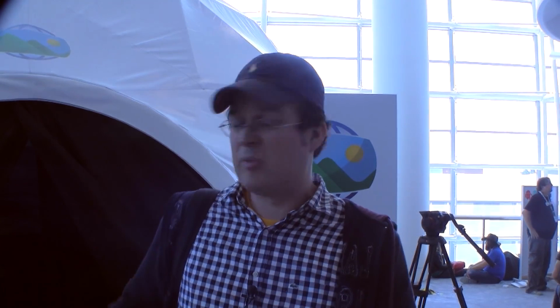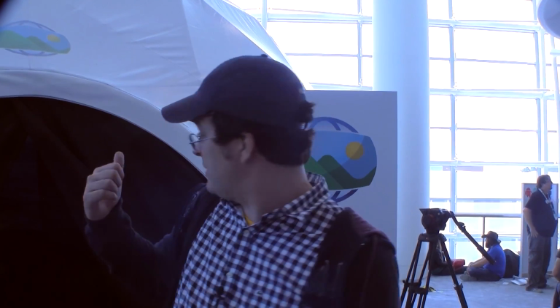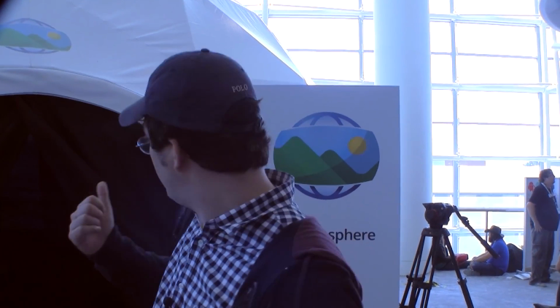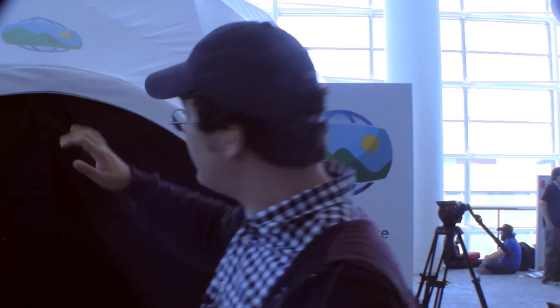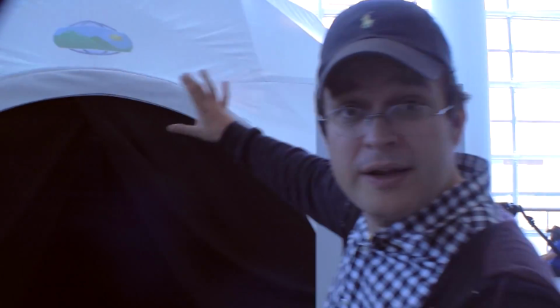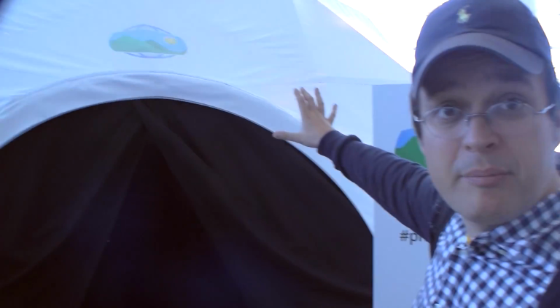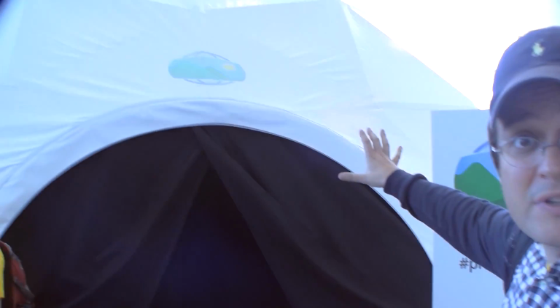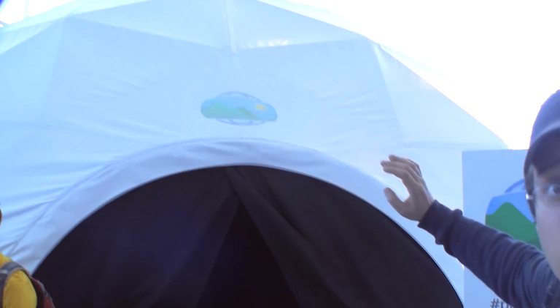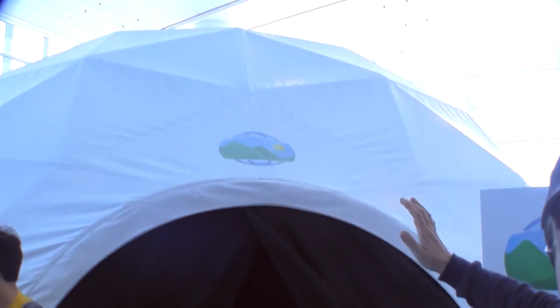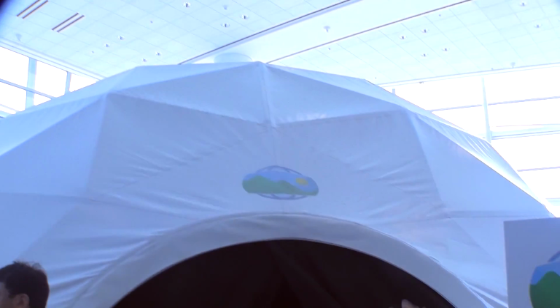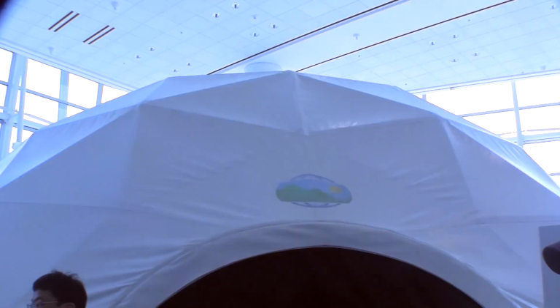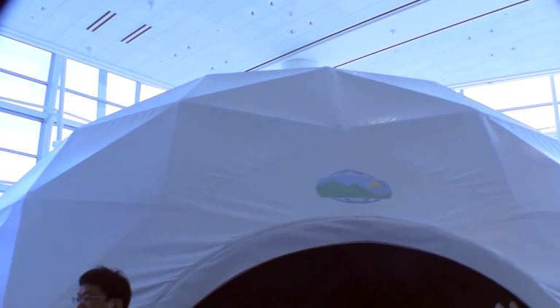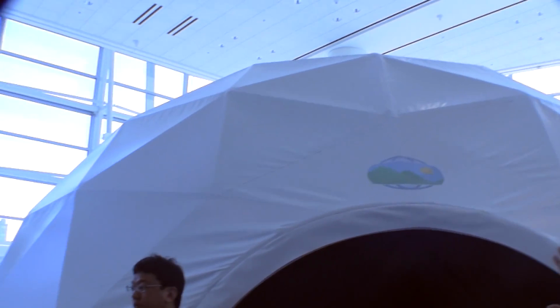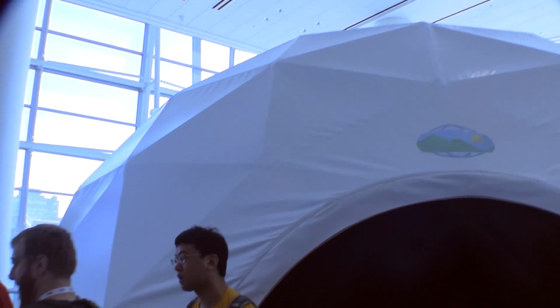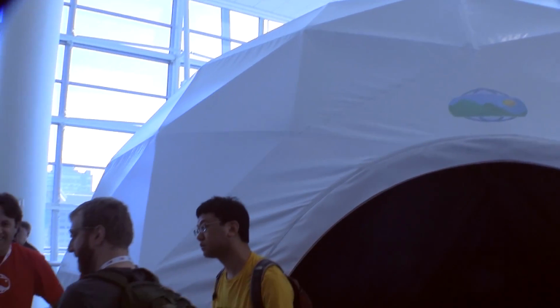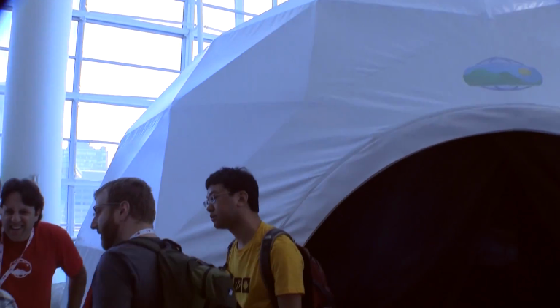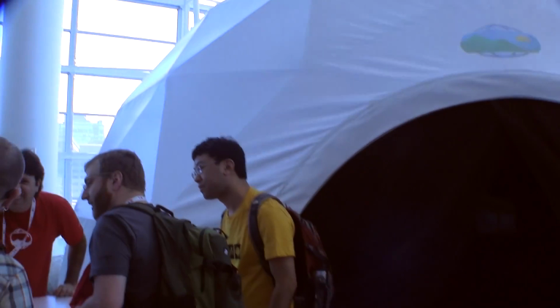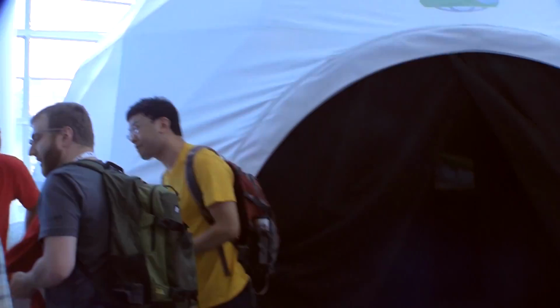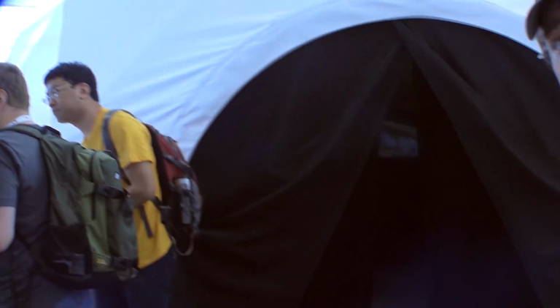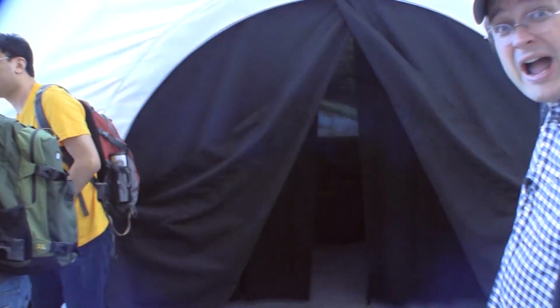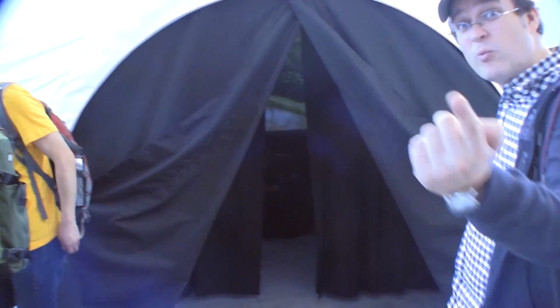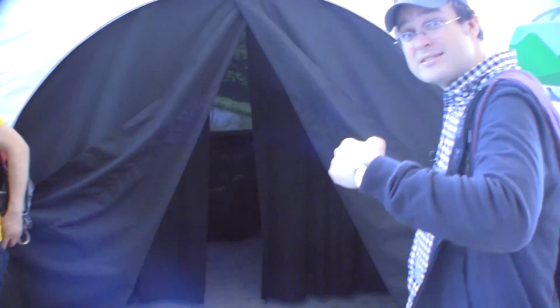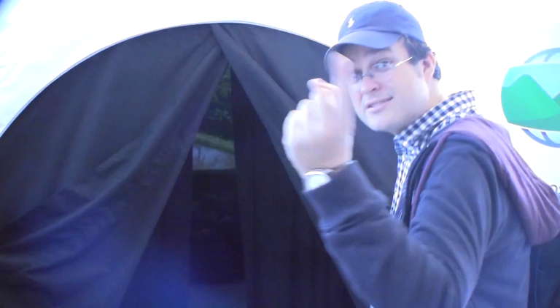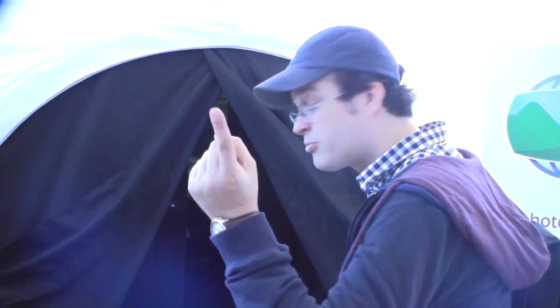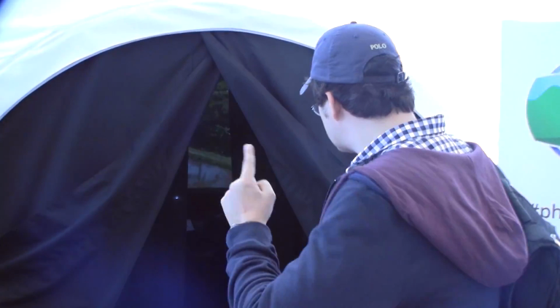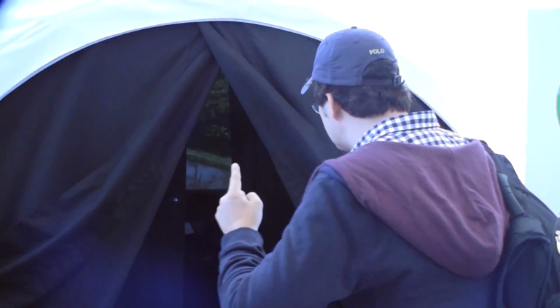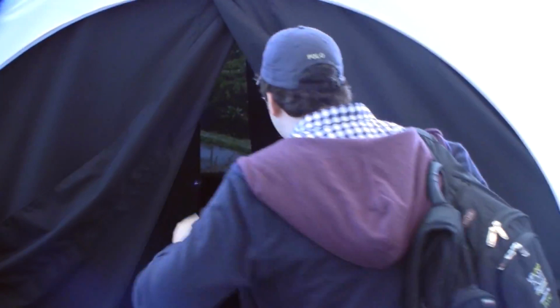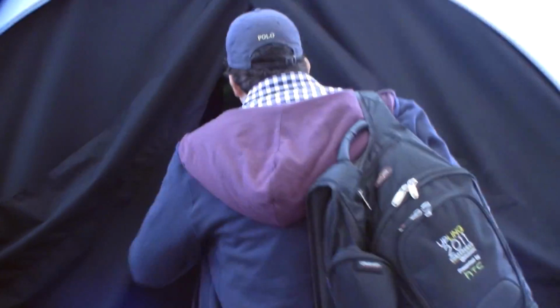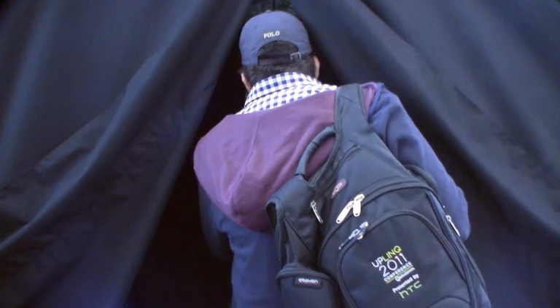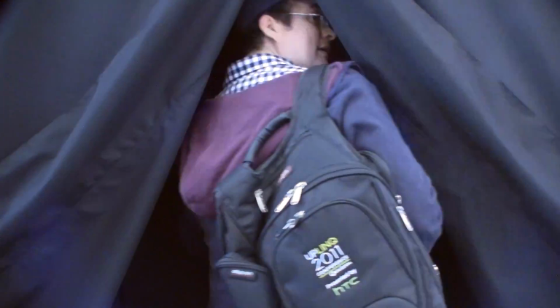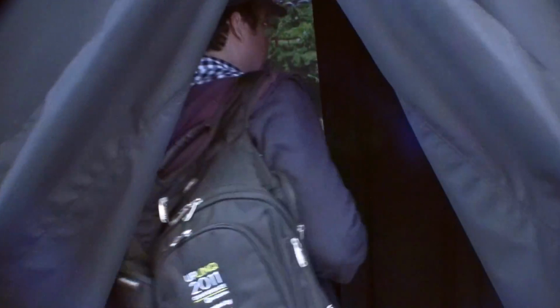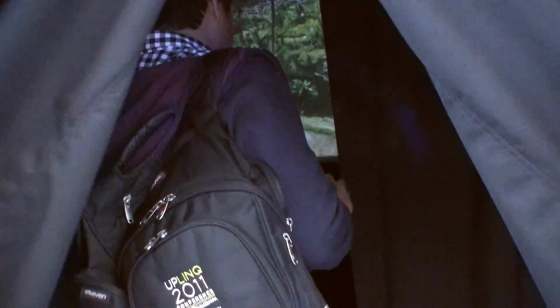What they did over here, they built a Photosphere tent. It's pretty quiet in there. Let's try to sneak in there and film a little bit of it.